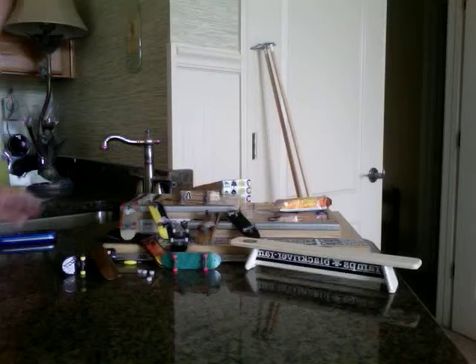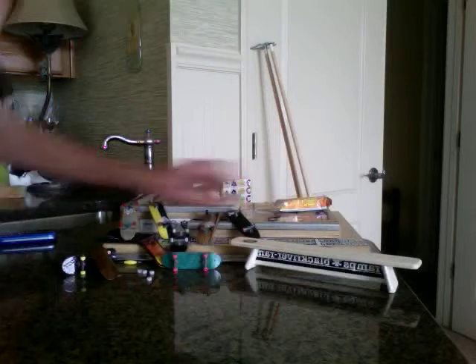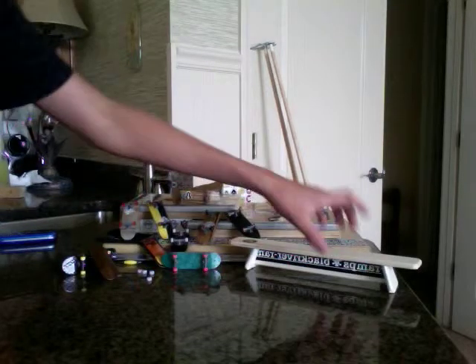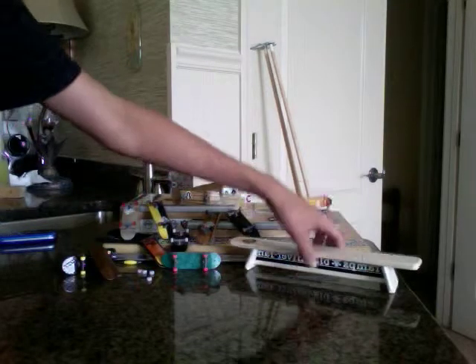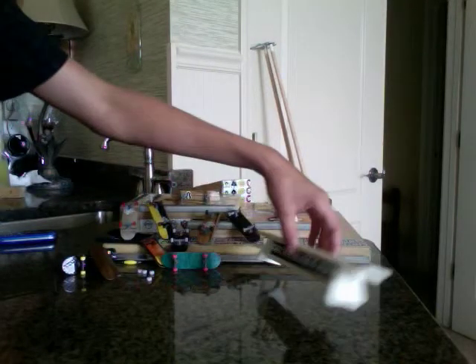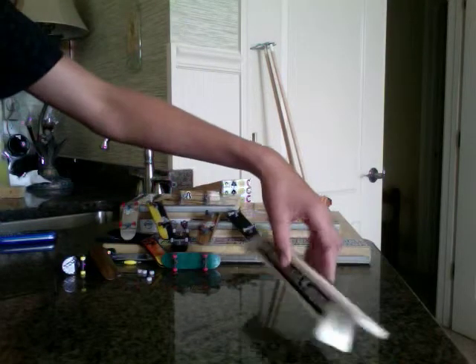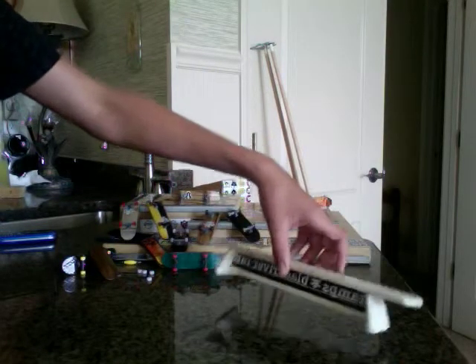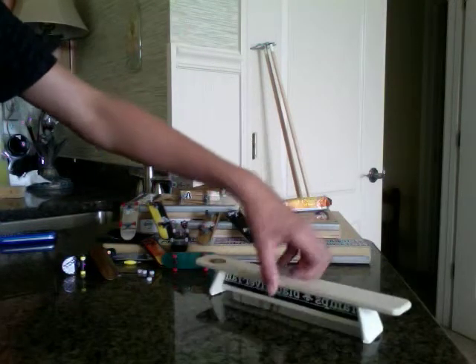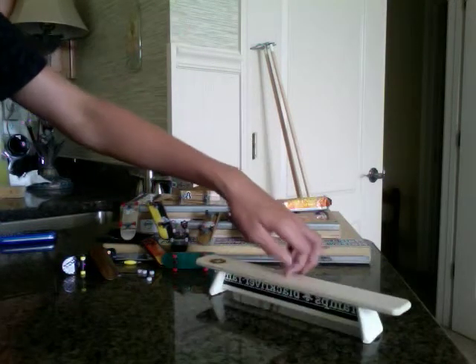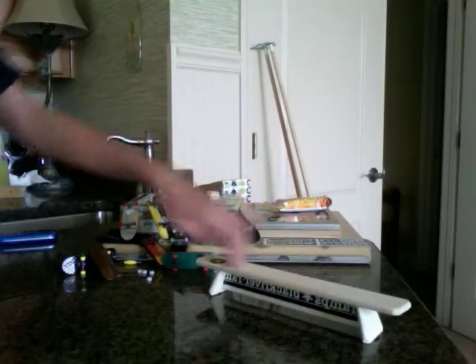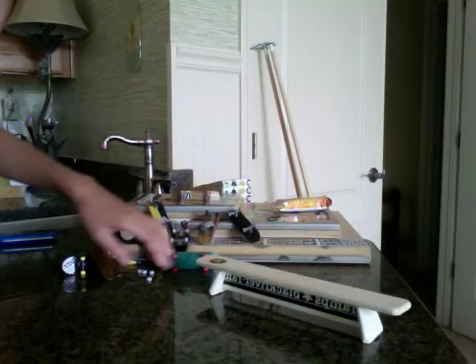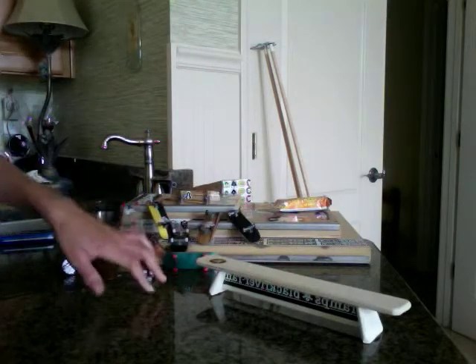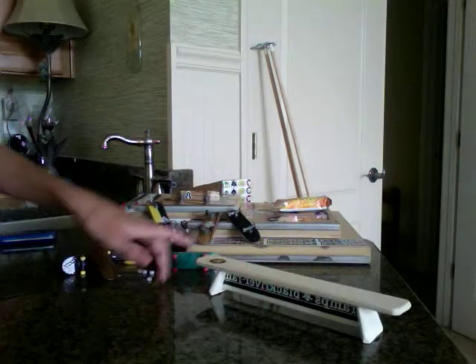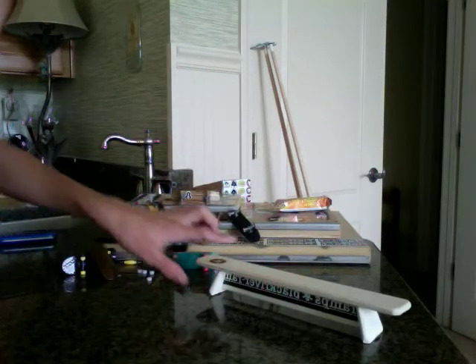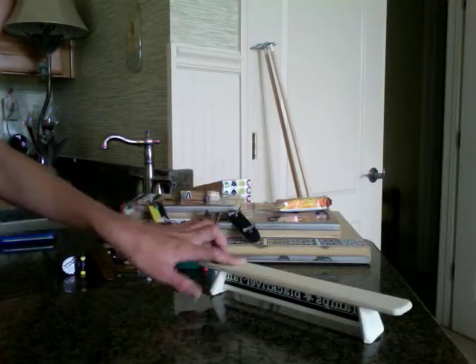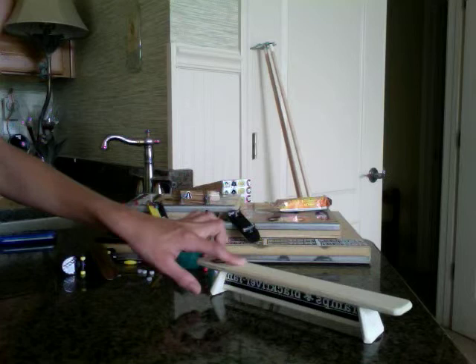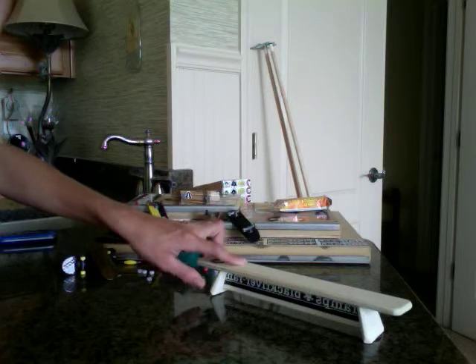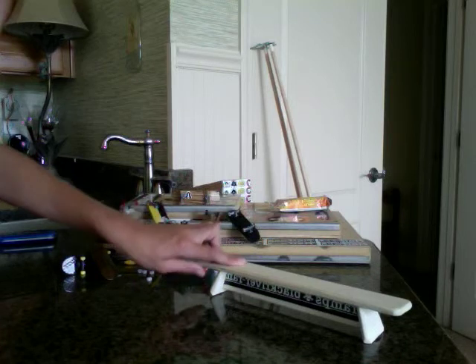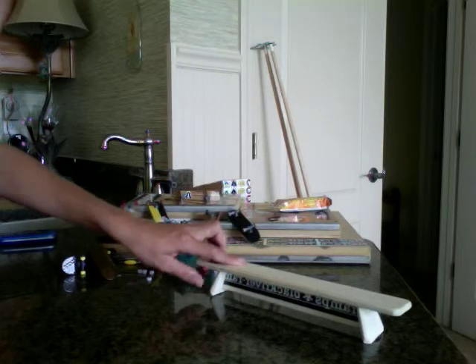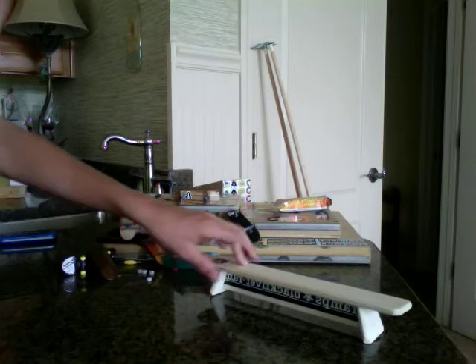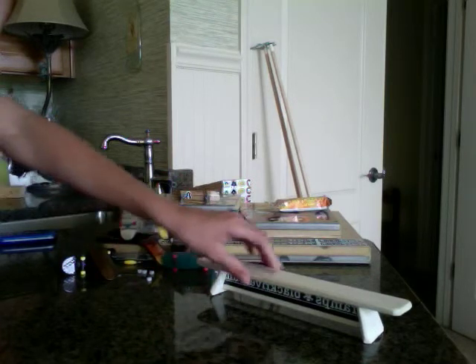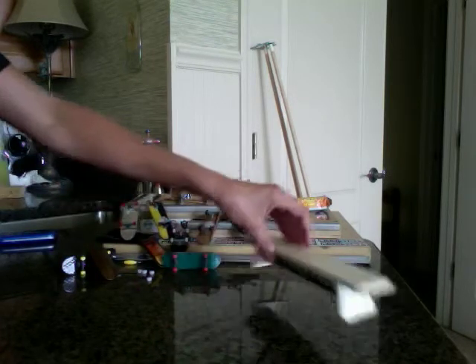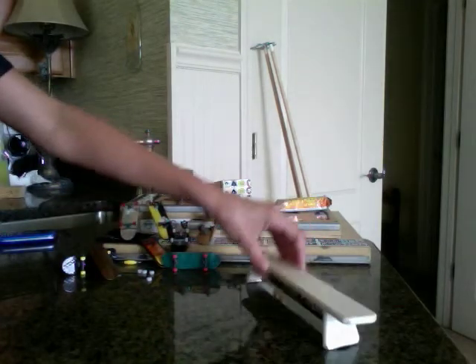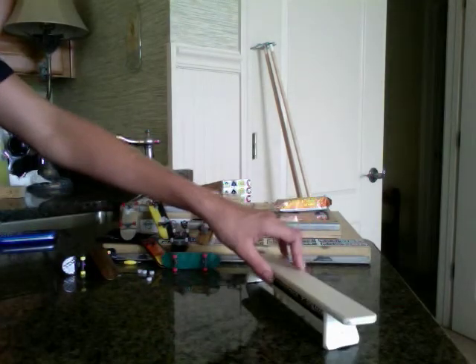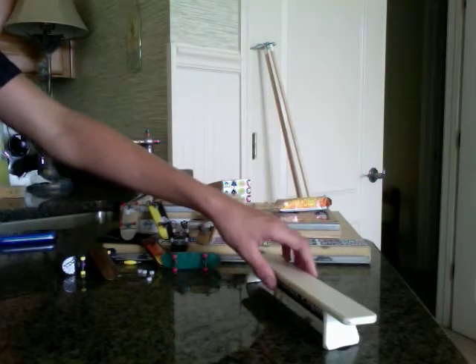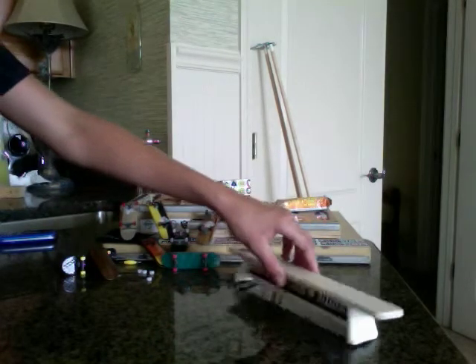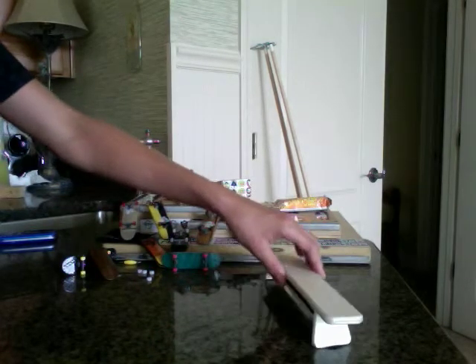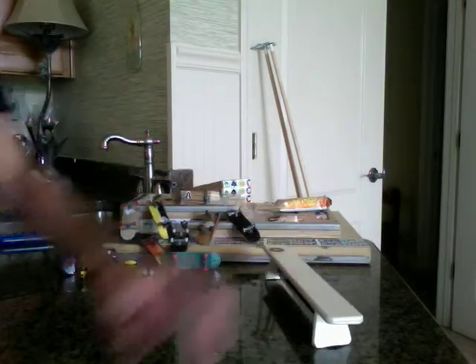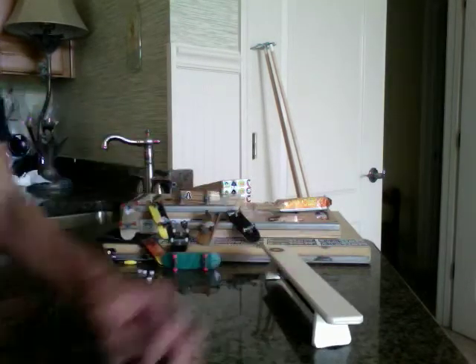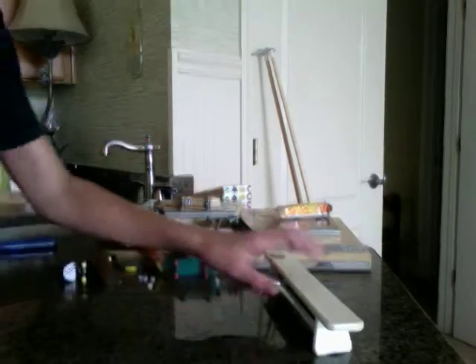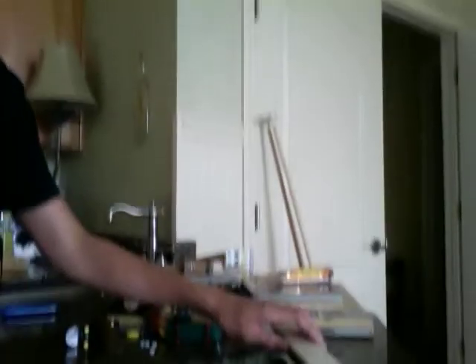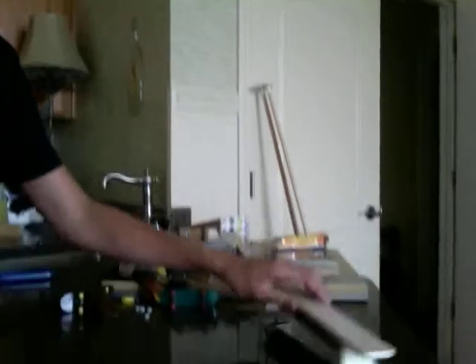Hey guys, I'm going to review the Black River Ramps bench. This is Bryce's and he left it over here, so I'm going to review it while I have it.